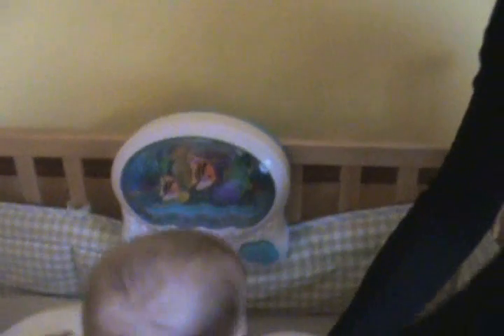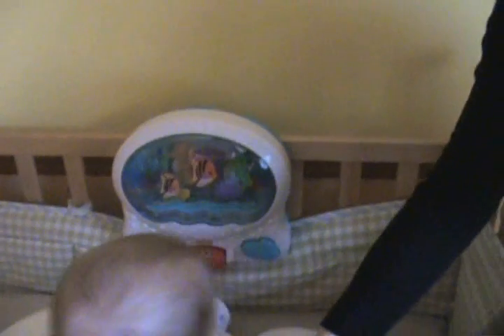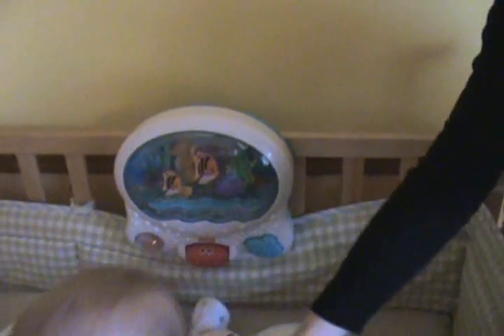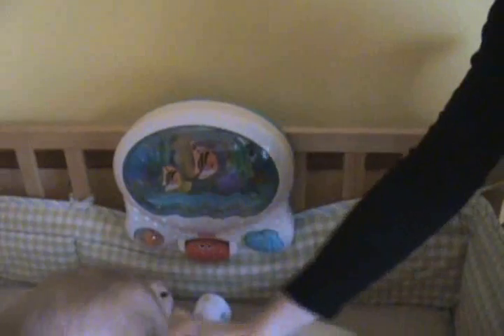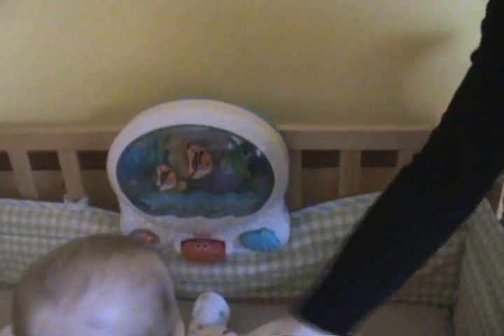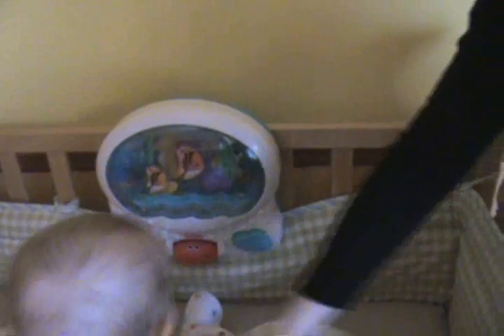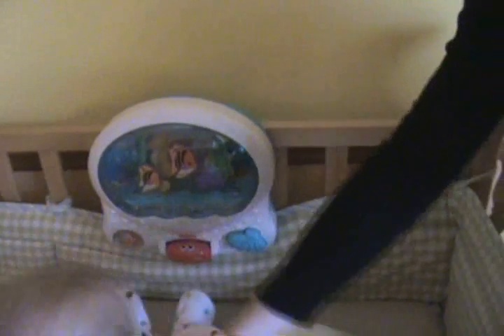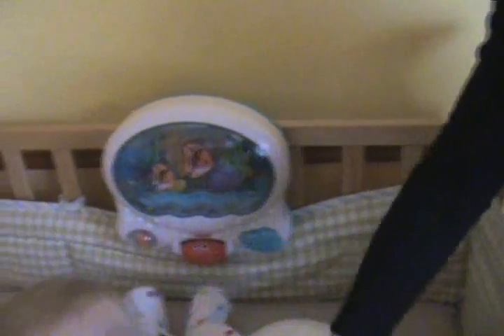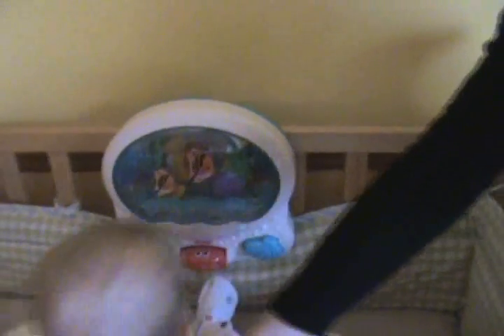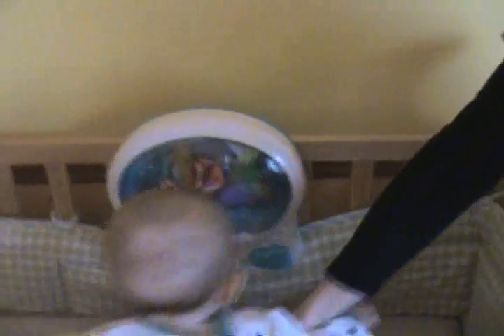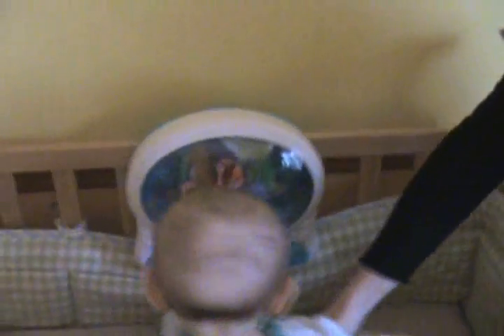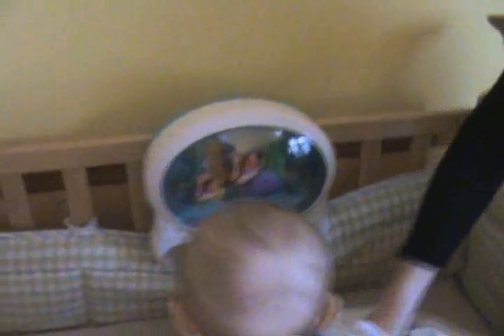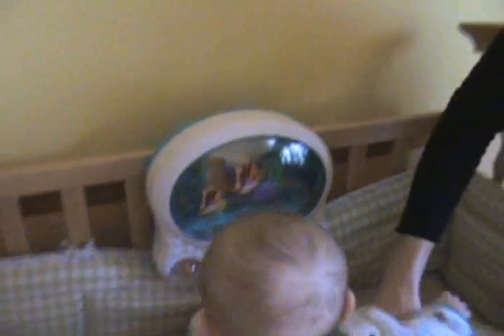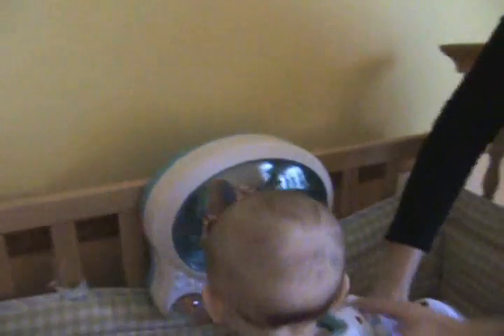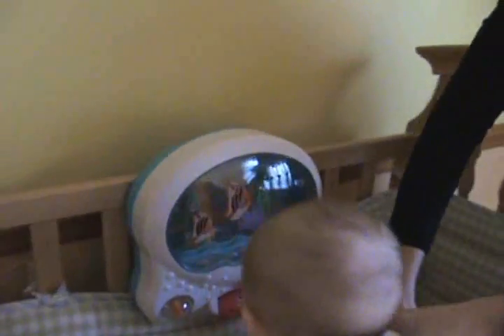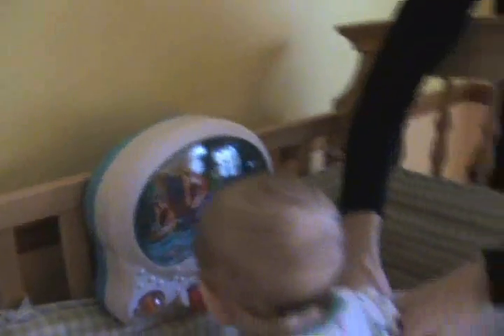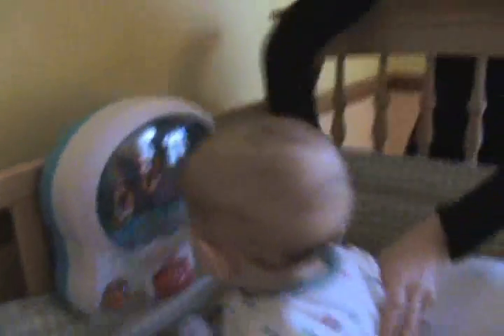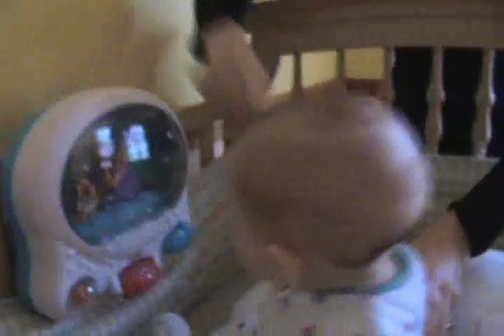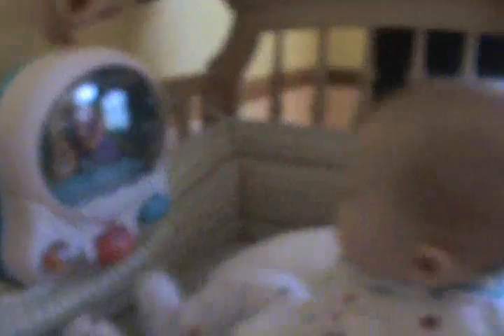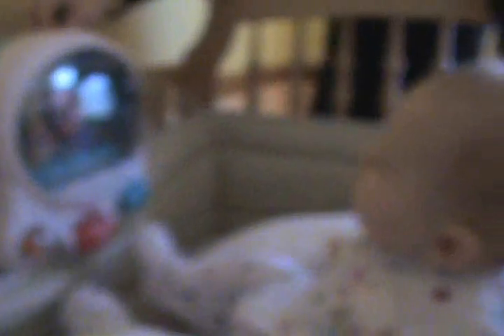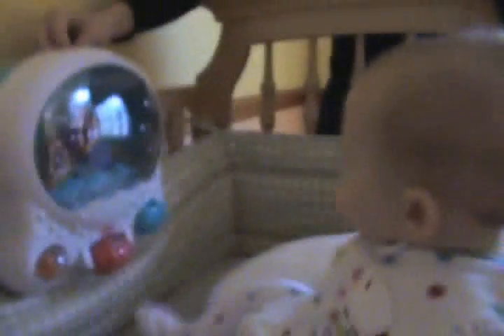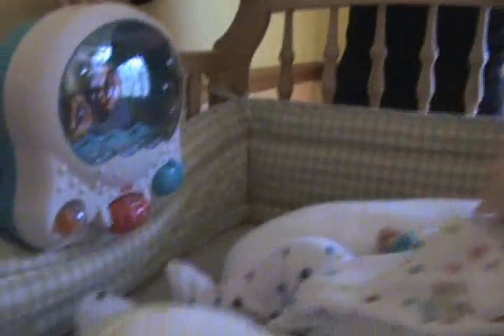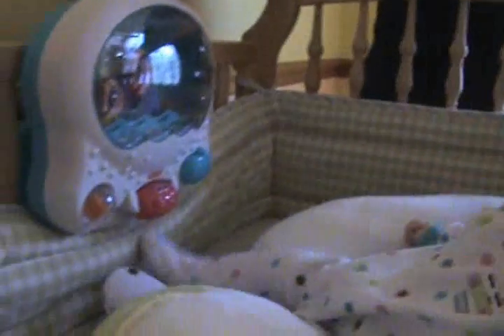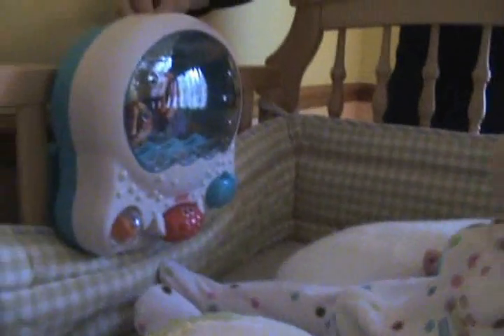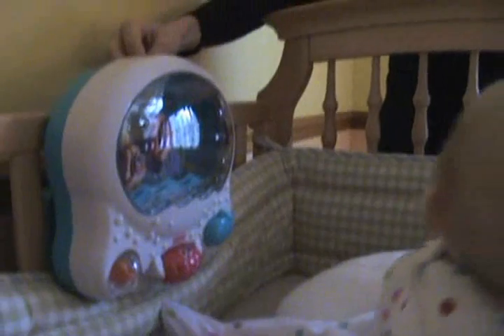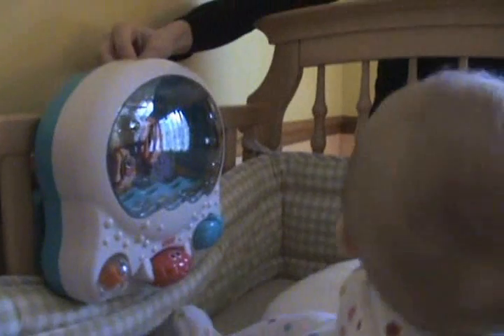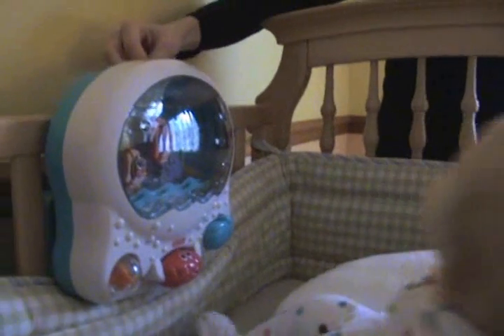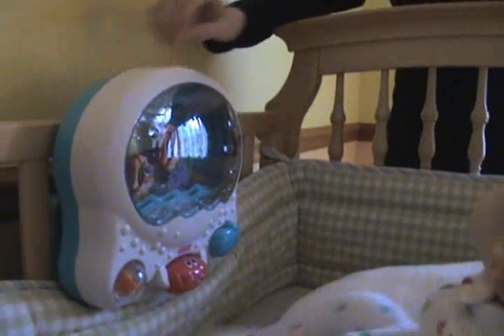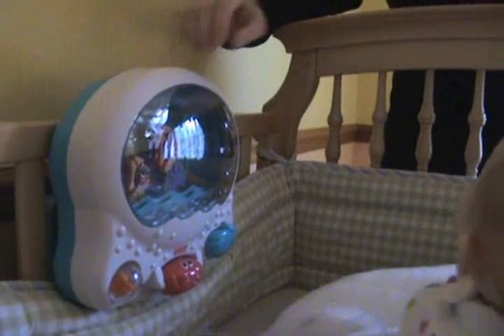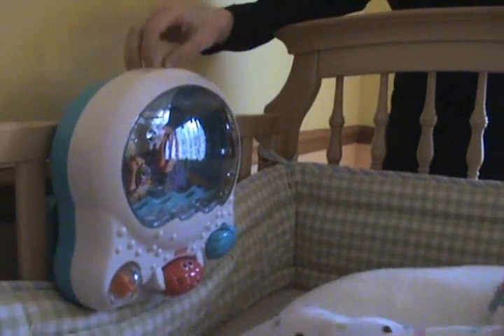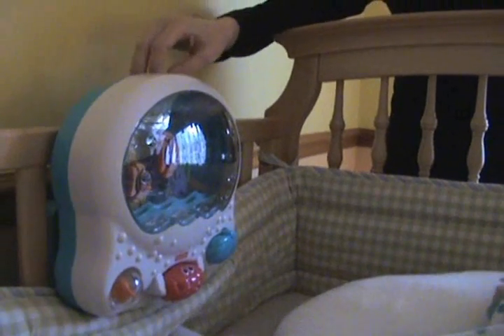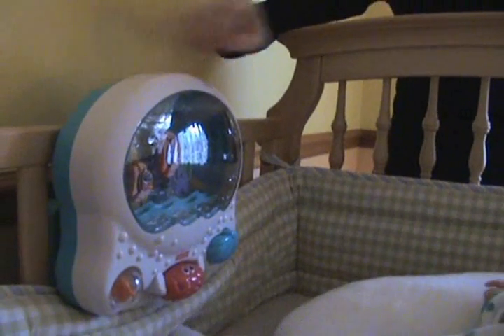This is the Fisher-Price Ocean Aquarium, and I love this one. There are a few different modes of play and lots of classical music.